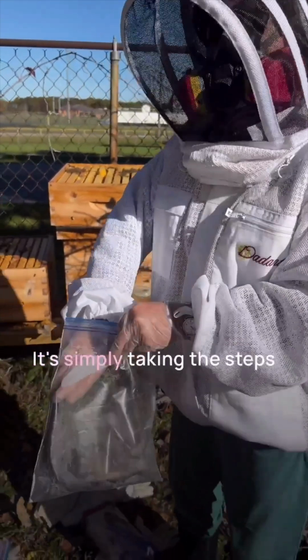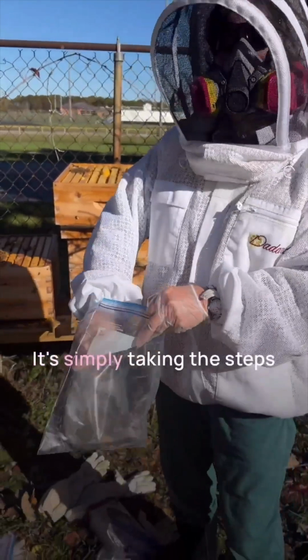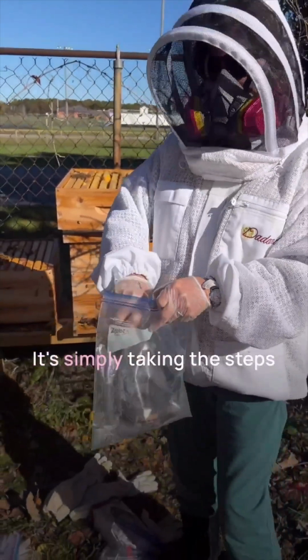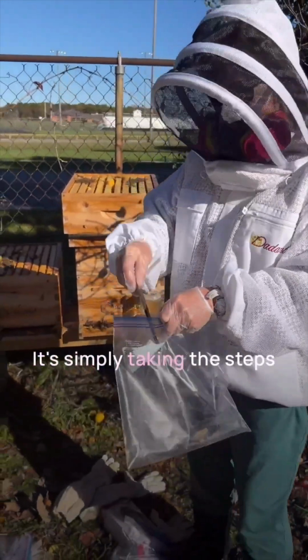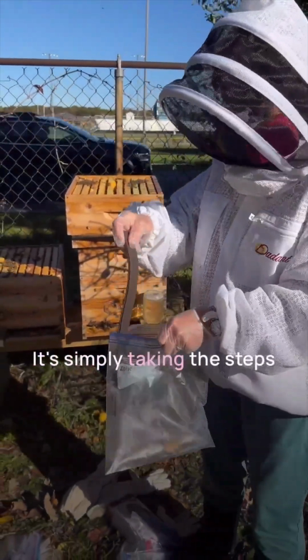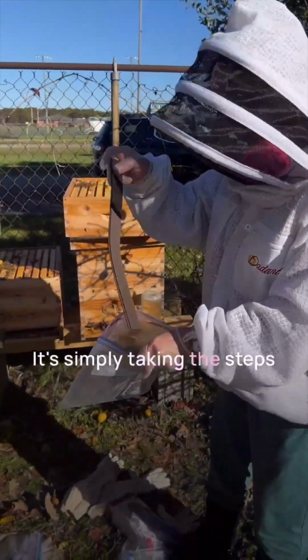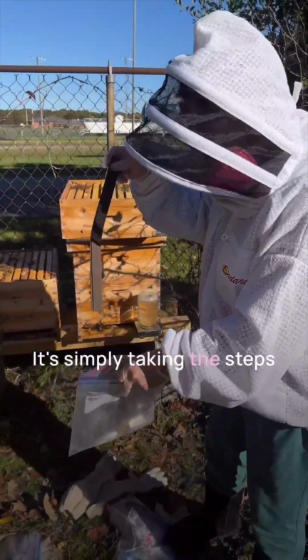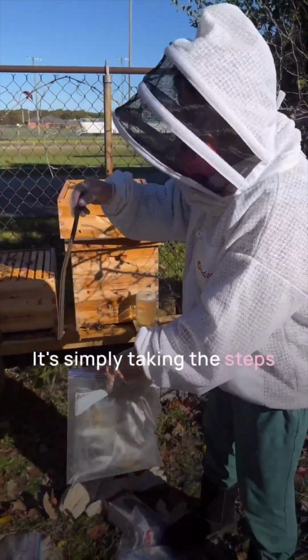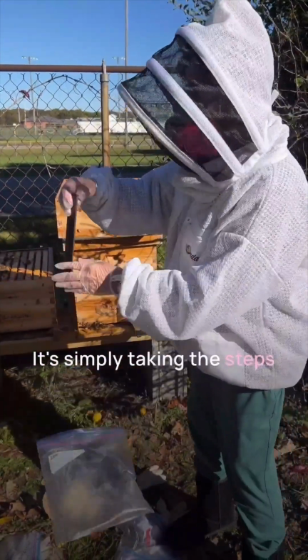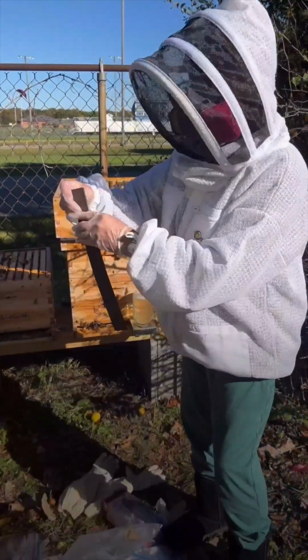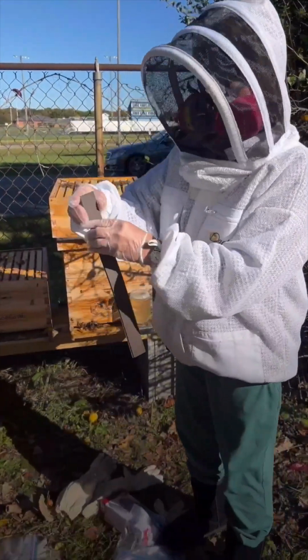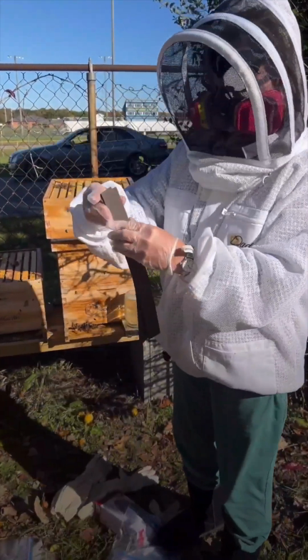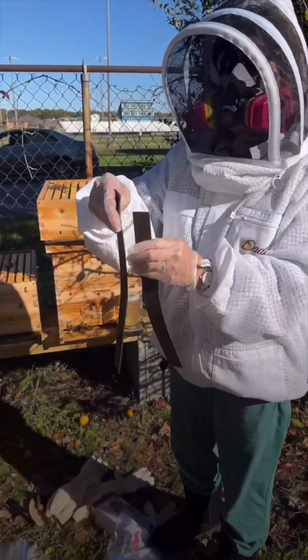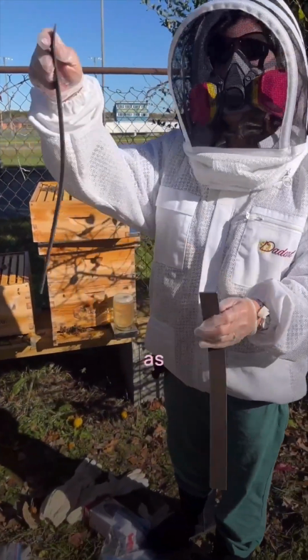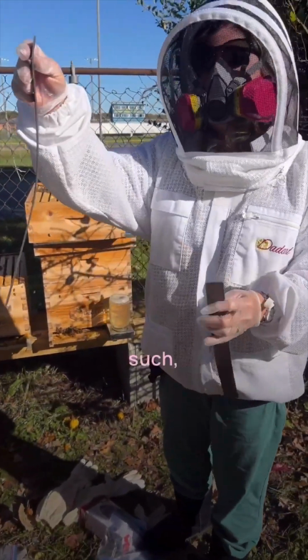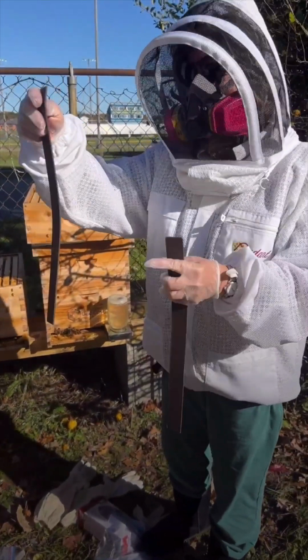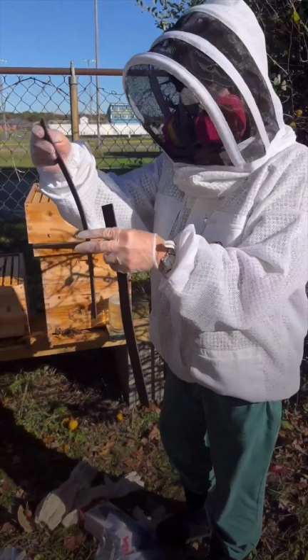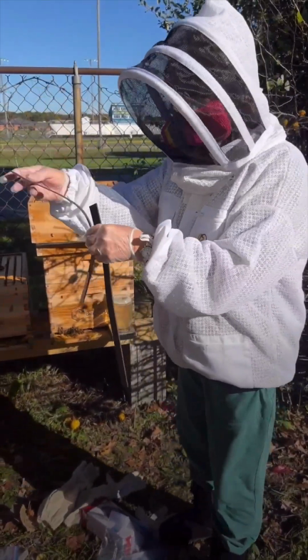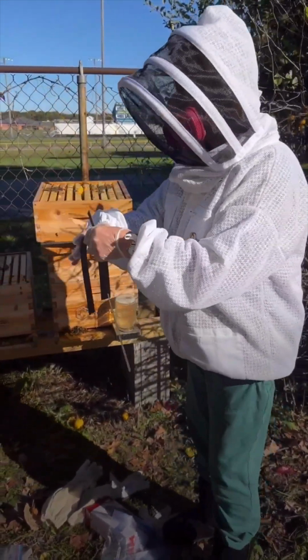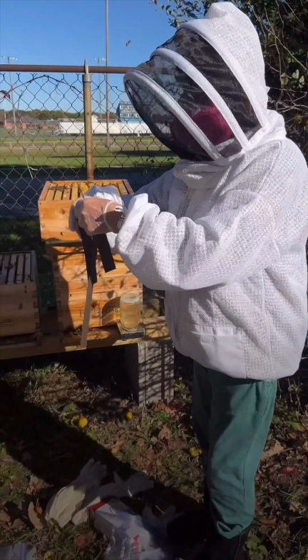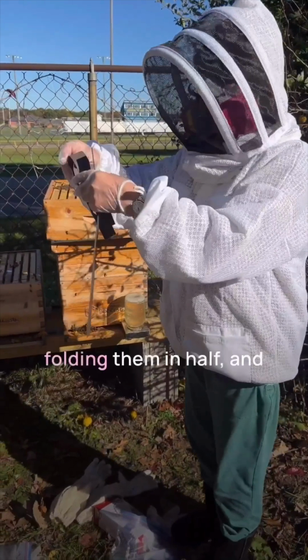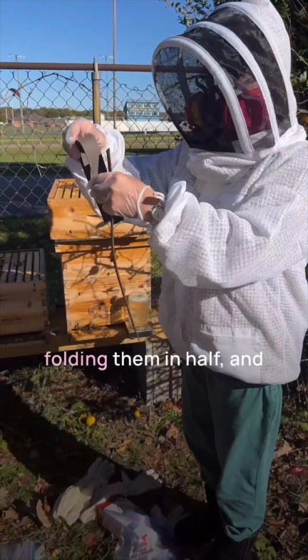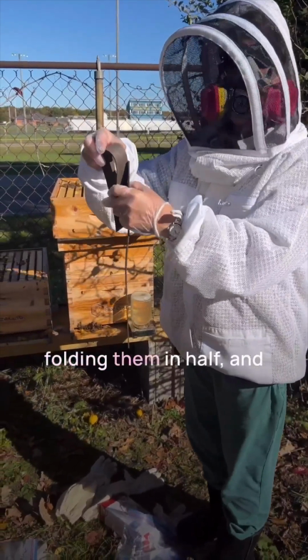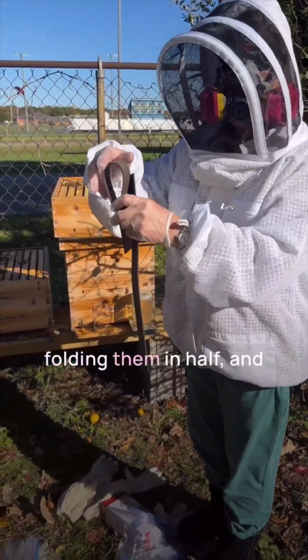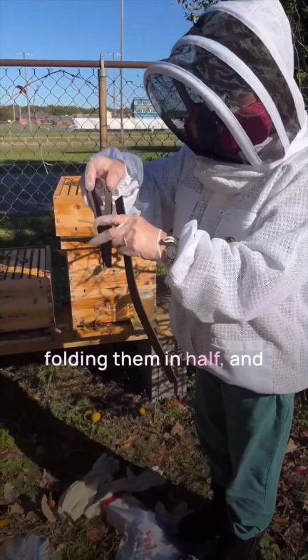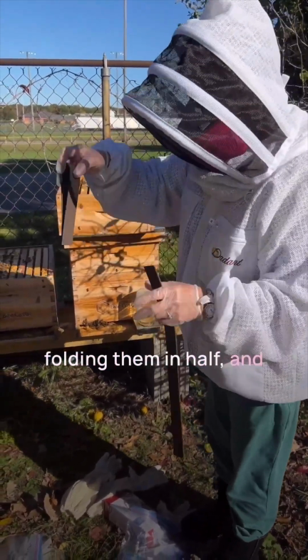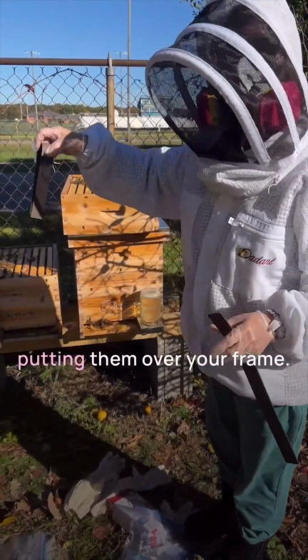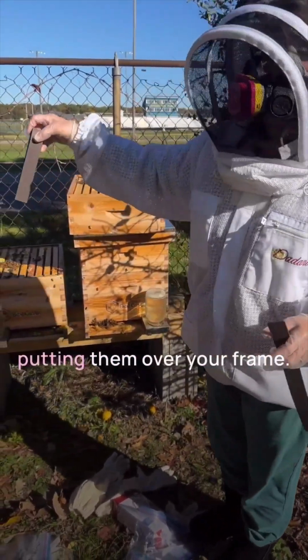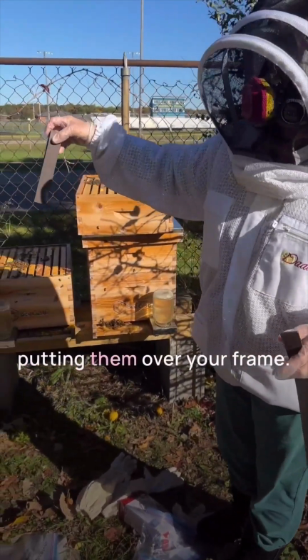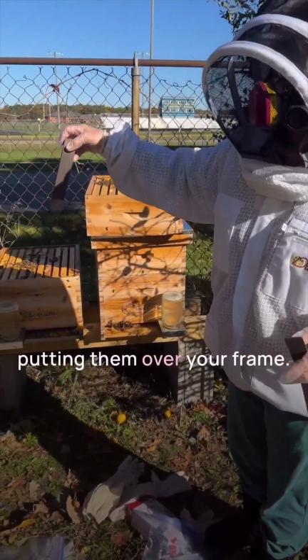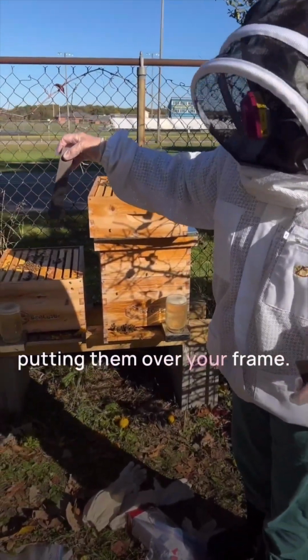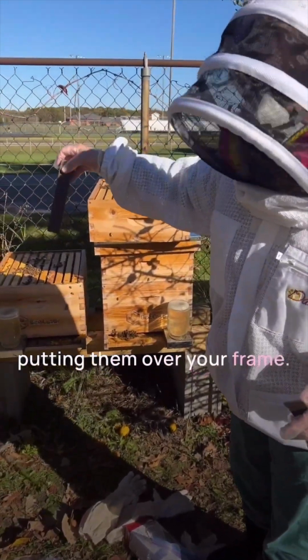Simply taking the strips as such, folding them in half, and putting them over your frames.